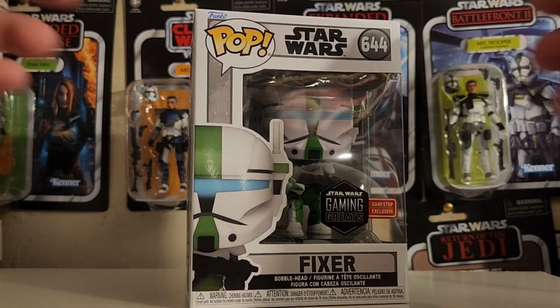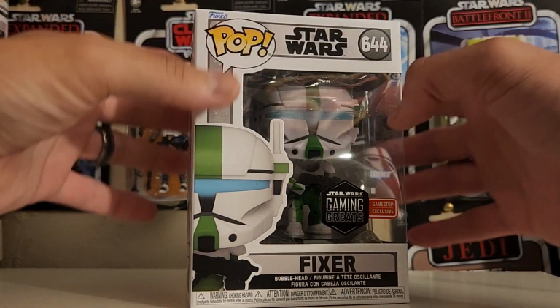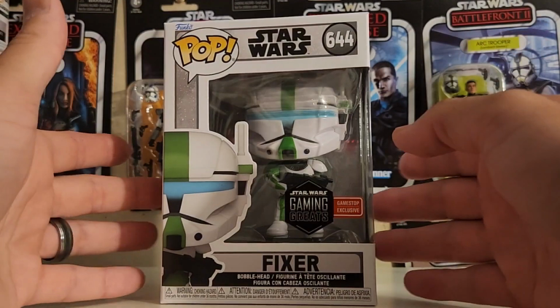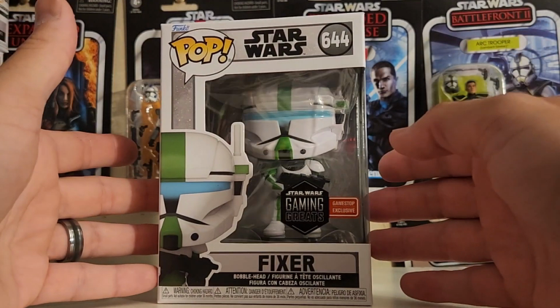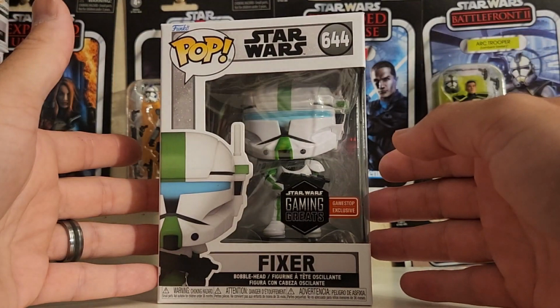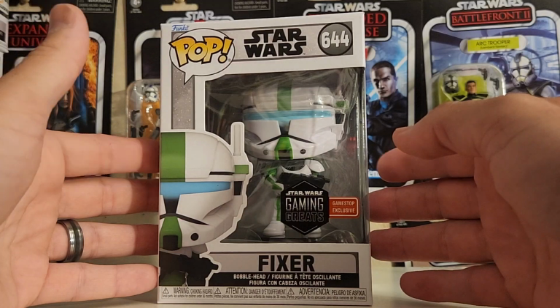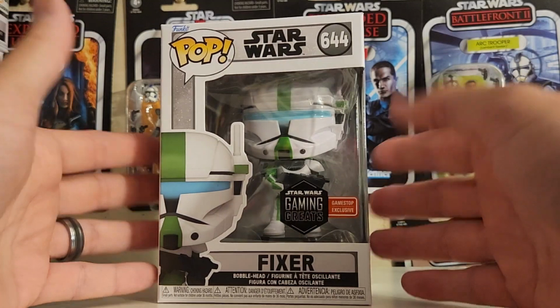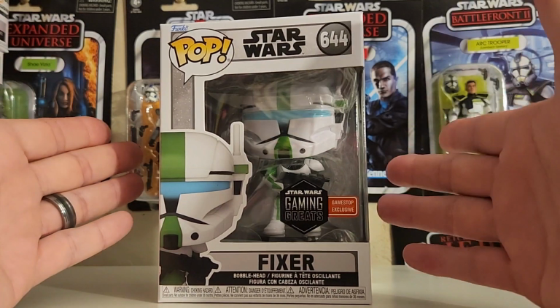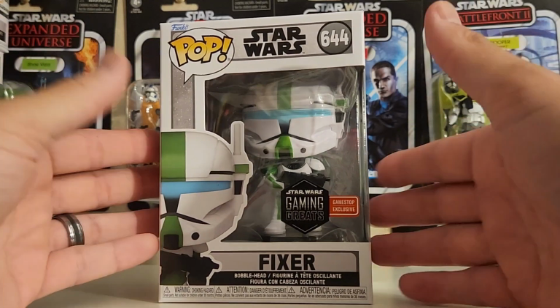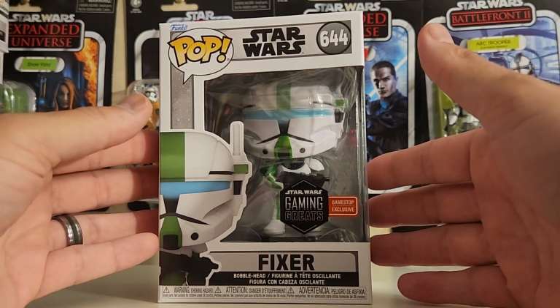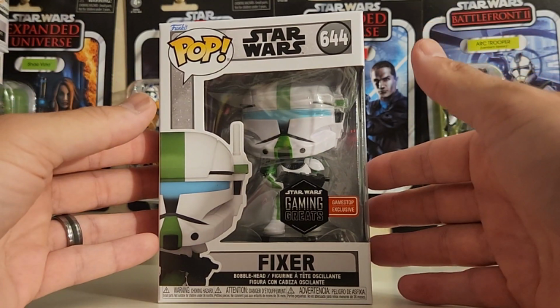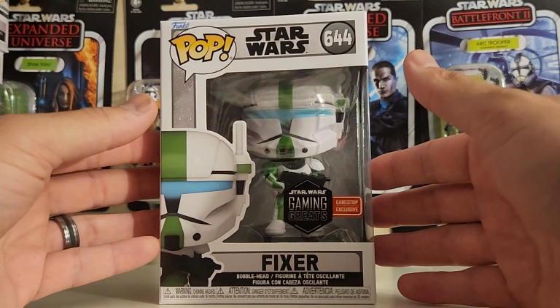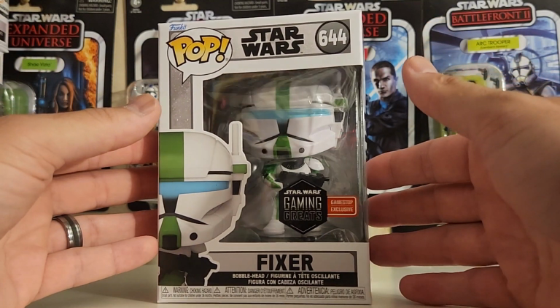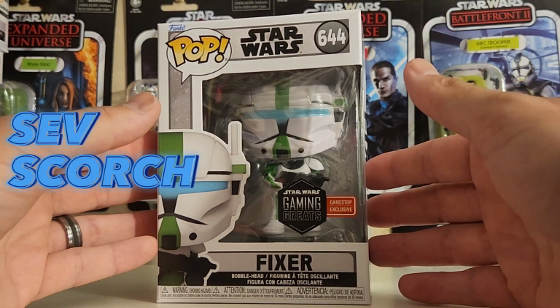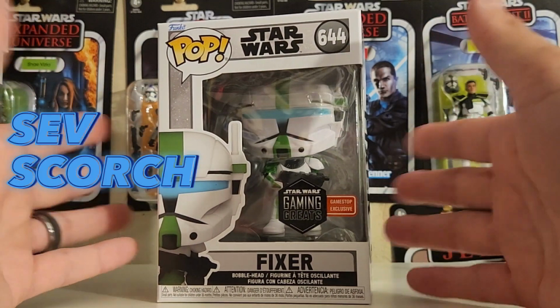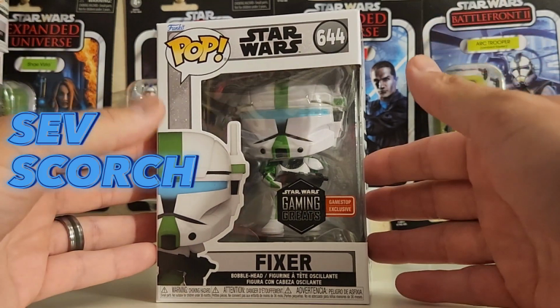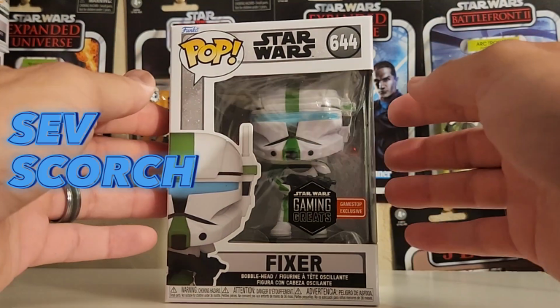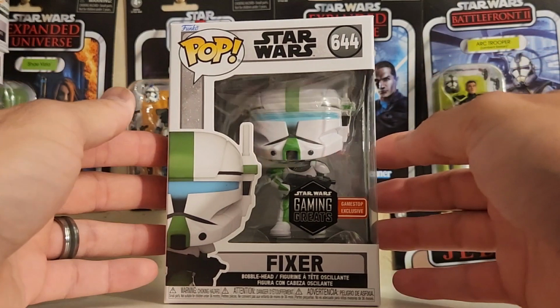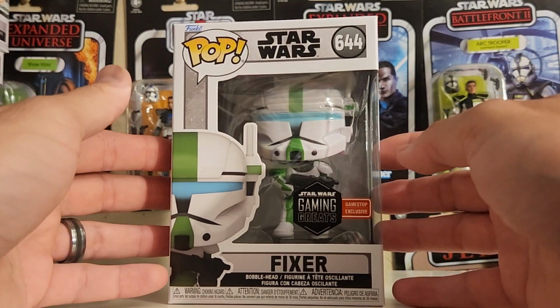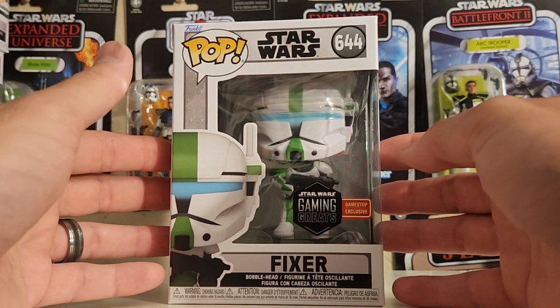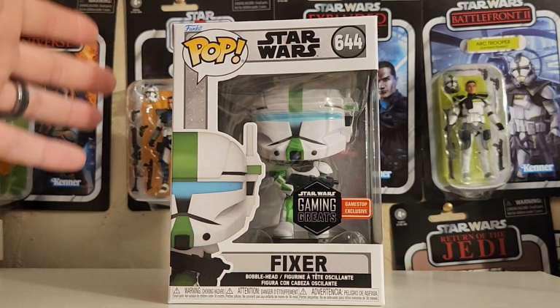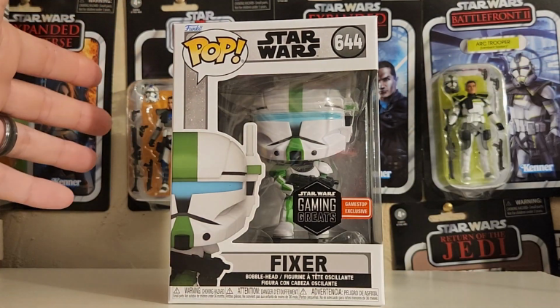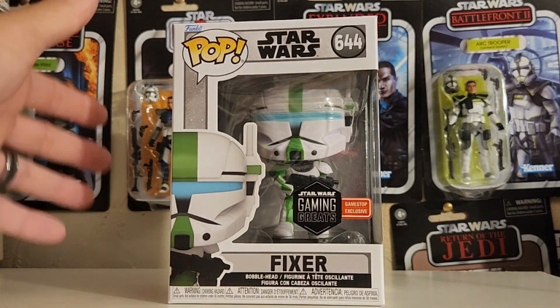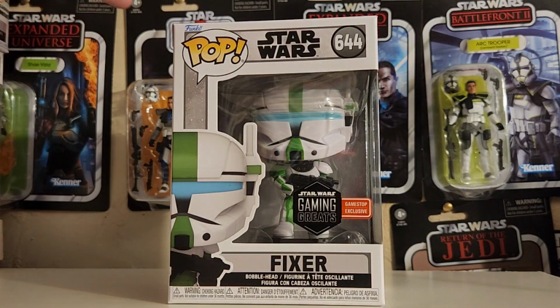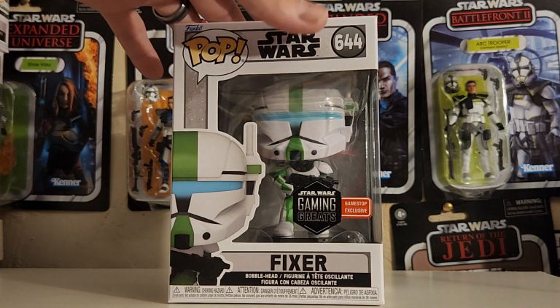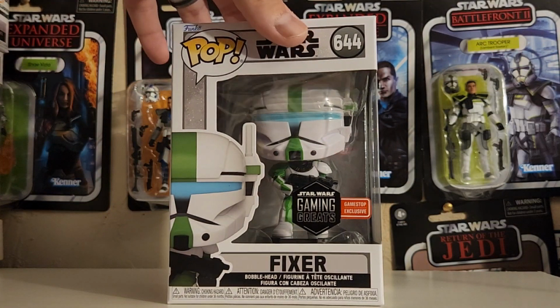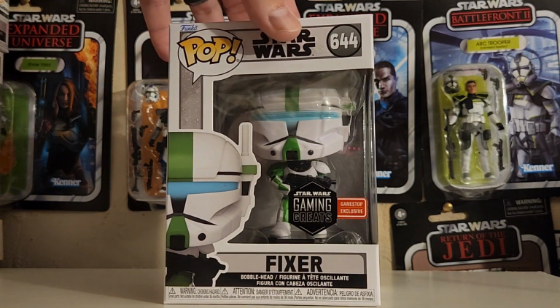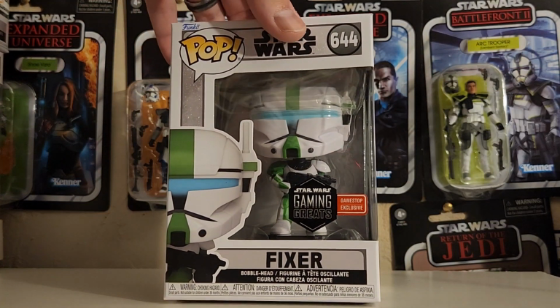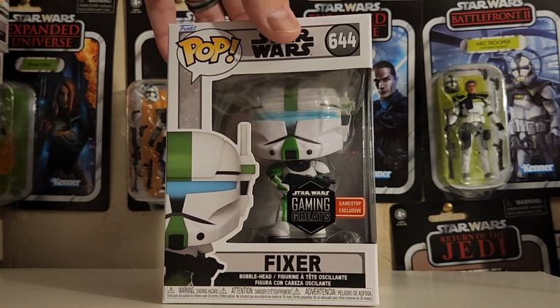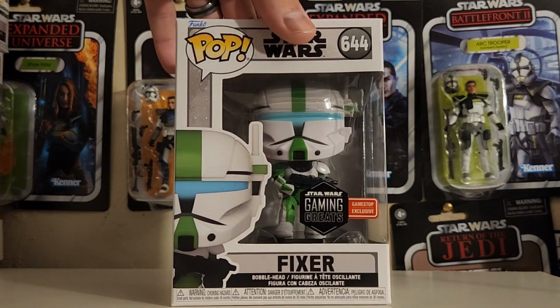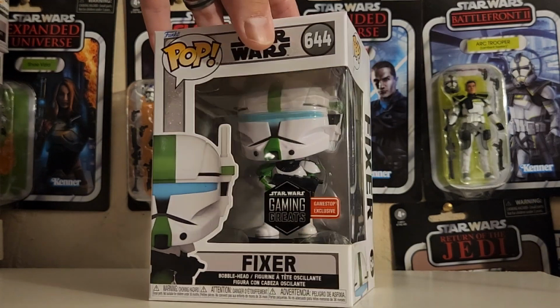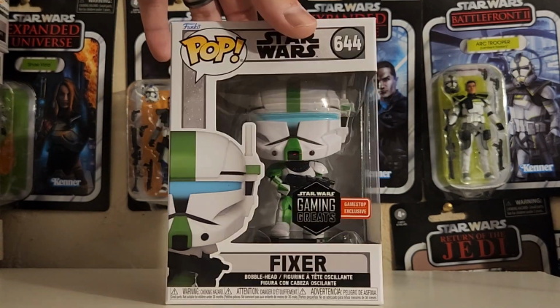I'm so glad to have this one part of my collection, and I hope that they'll drop some more Republic Commandos like Sev. They dropped Boss last year, so hopefully we'll get the rest of the Republic Commandos as part of this lineup. So let's get on to this video.